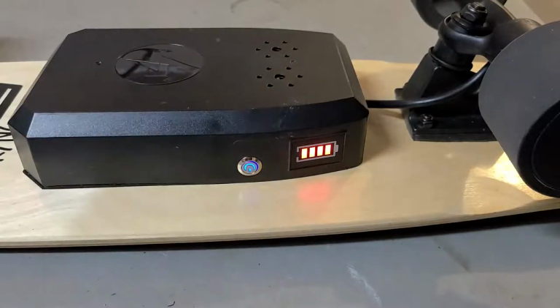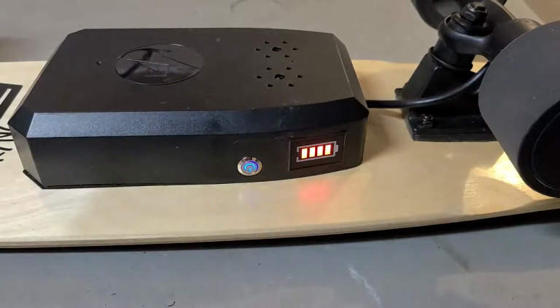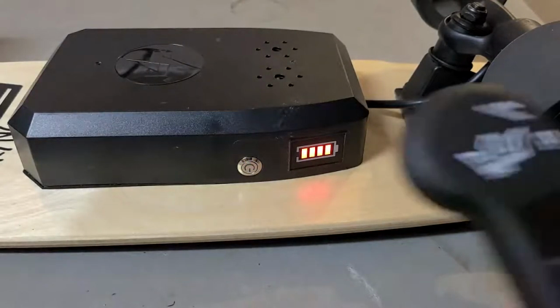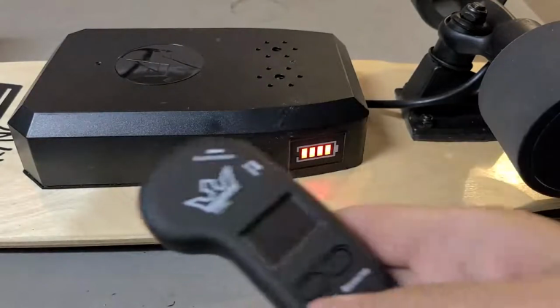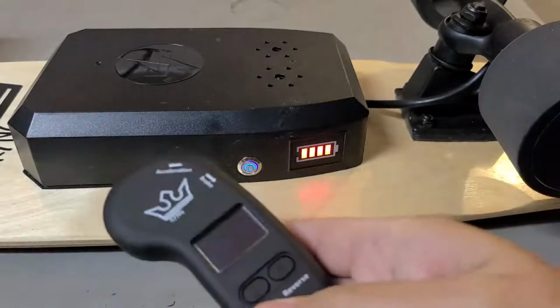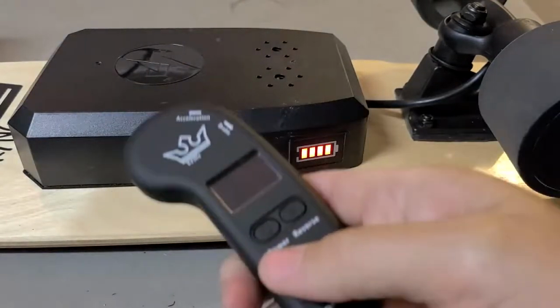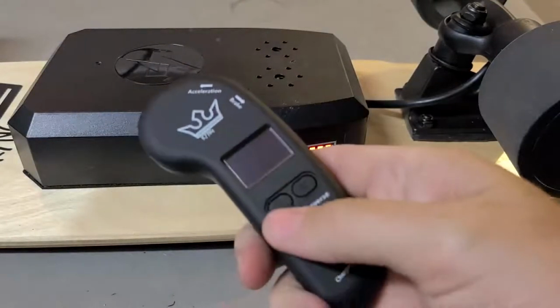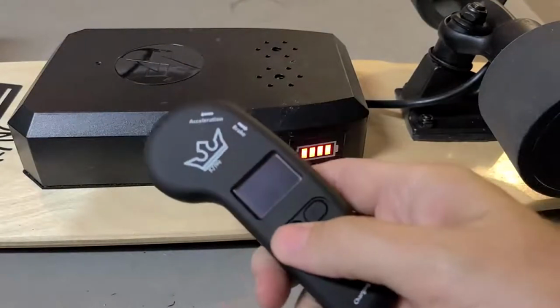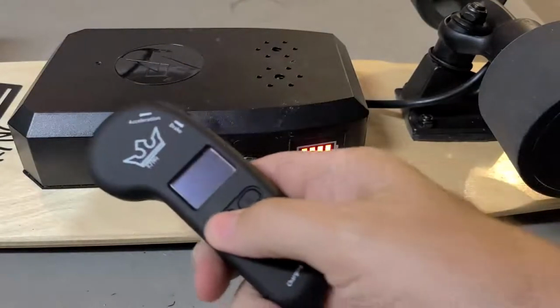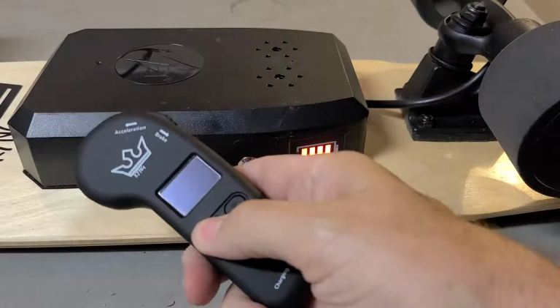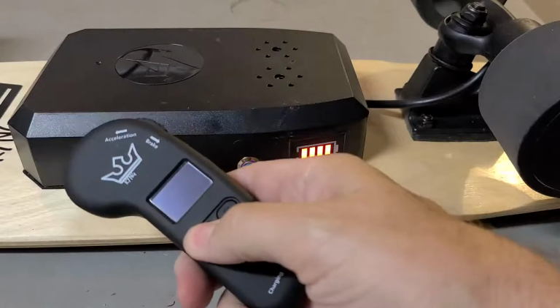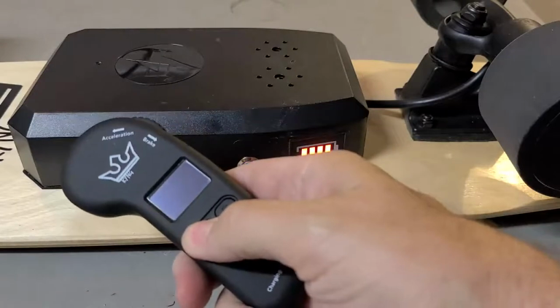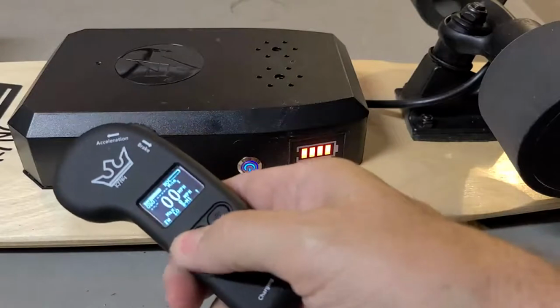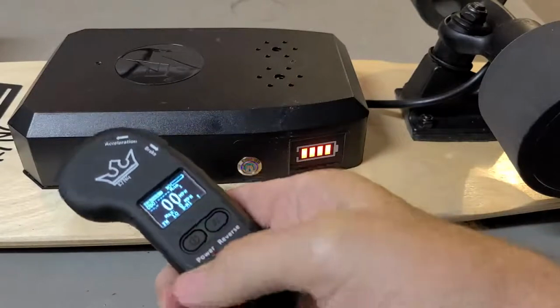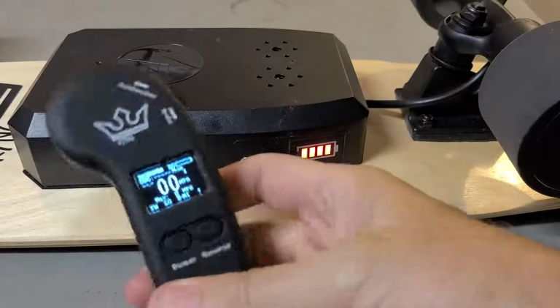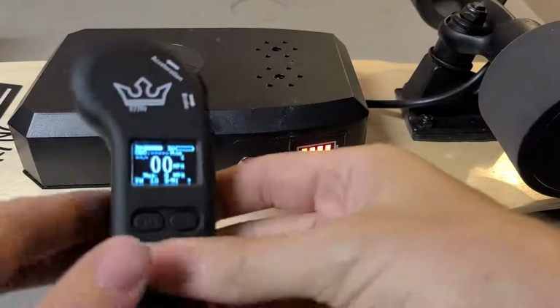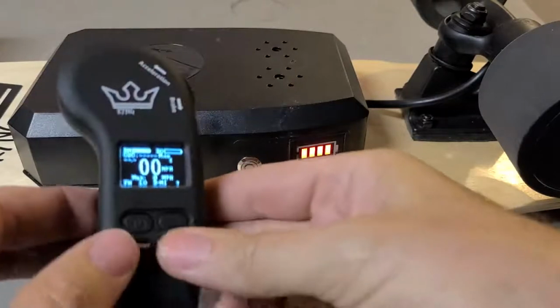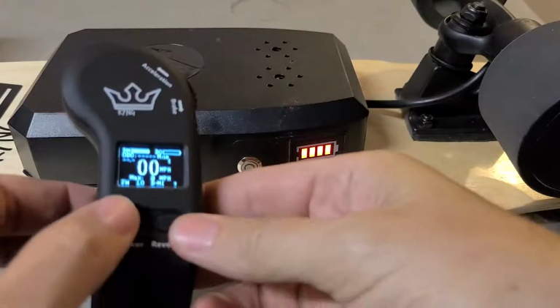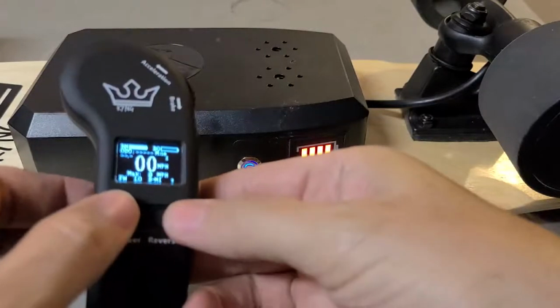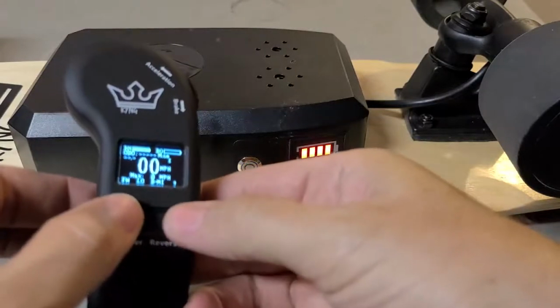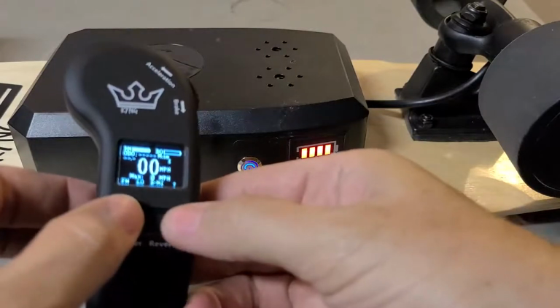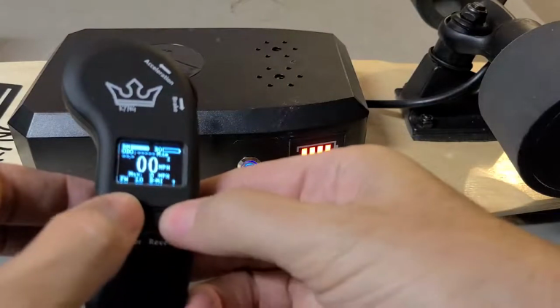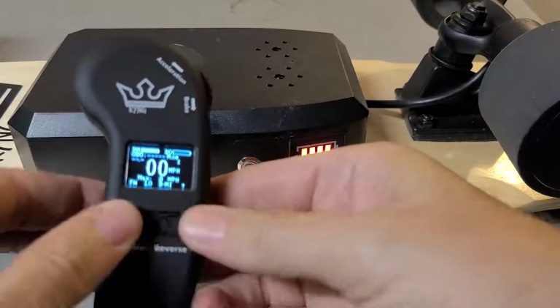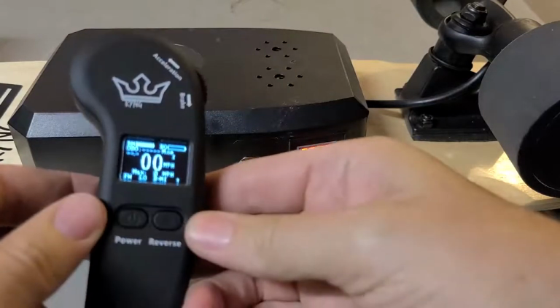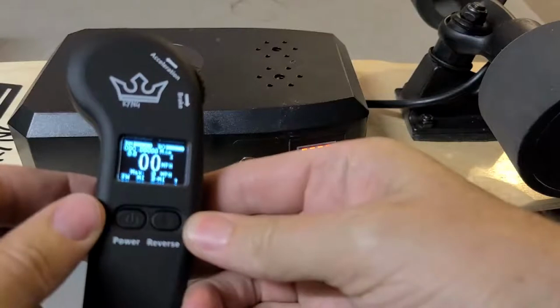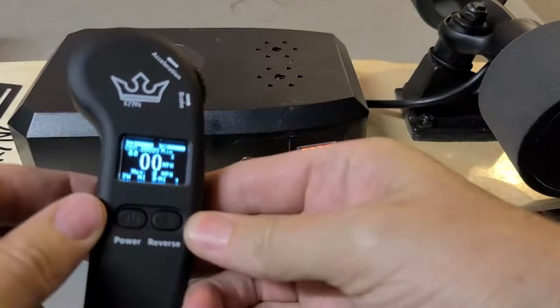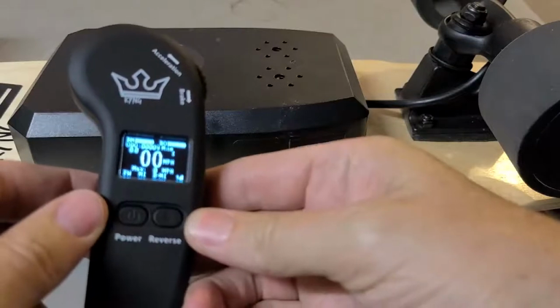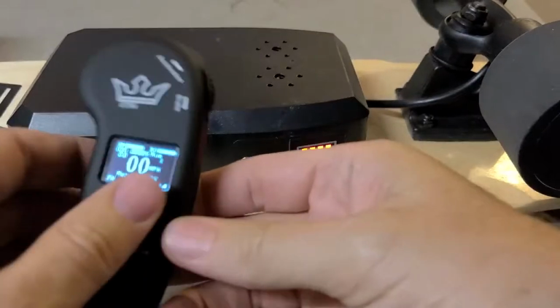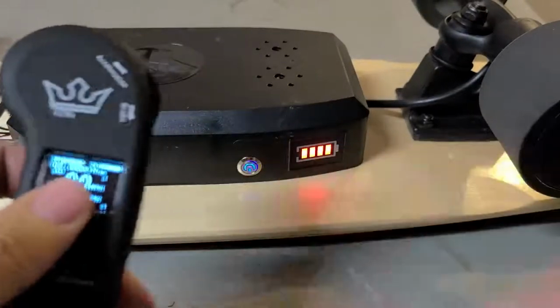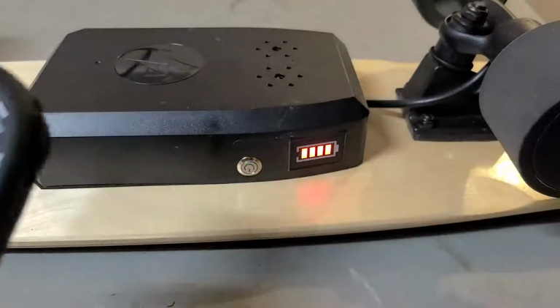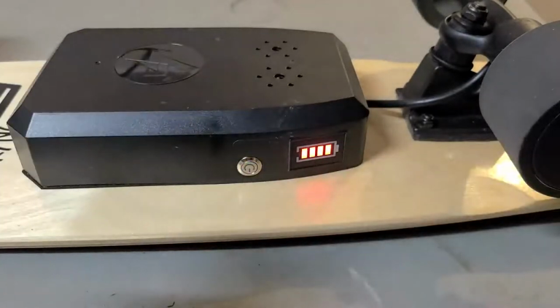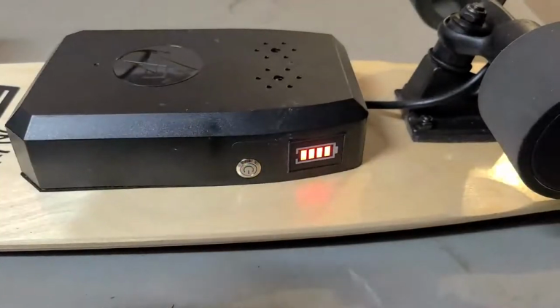Step 3, turn on the remote and then press both buttons at the same time. The remote is now paired.